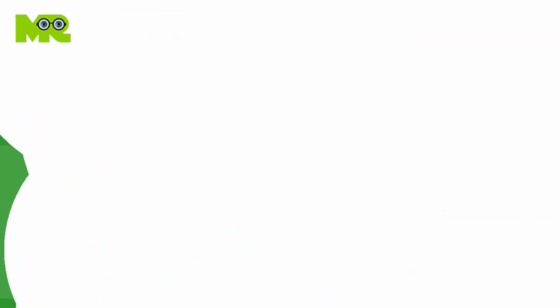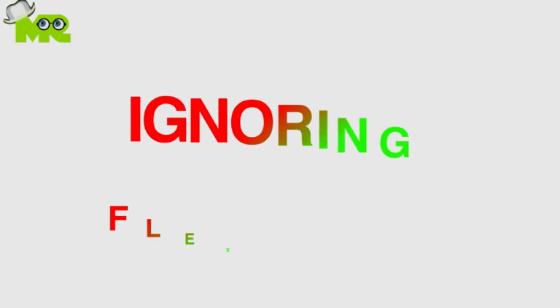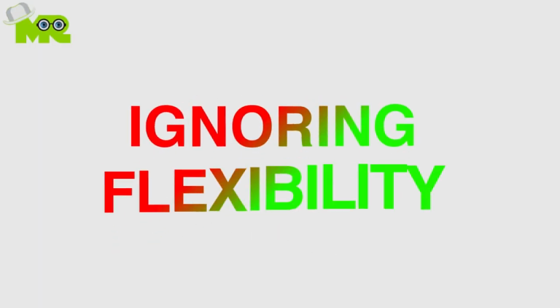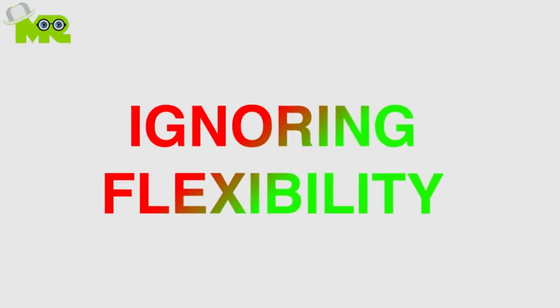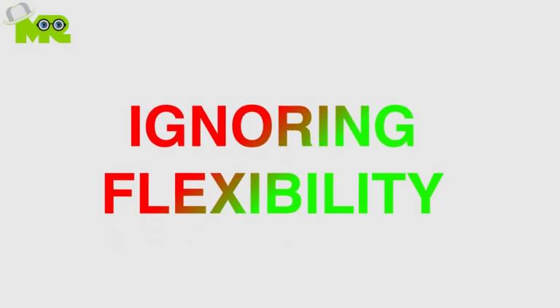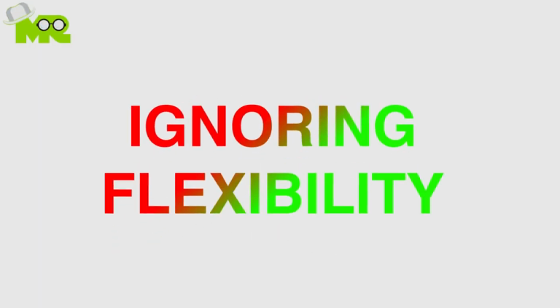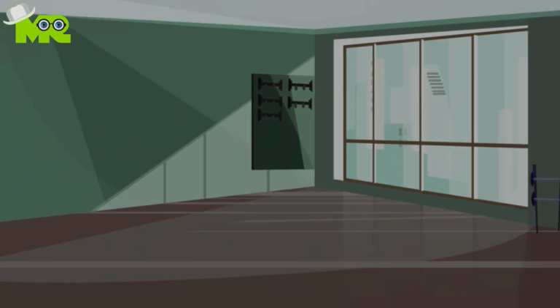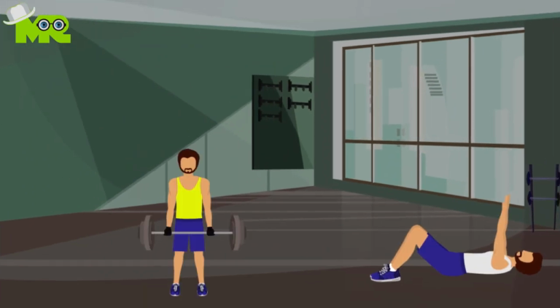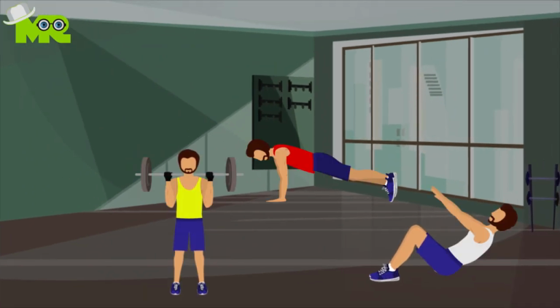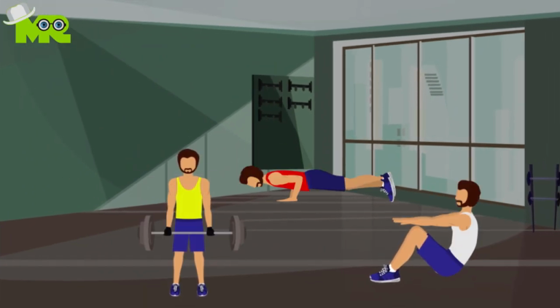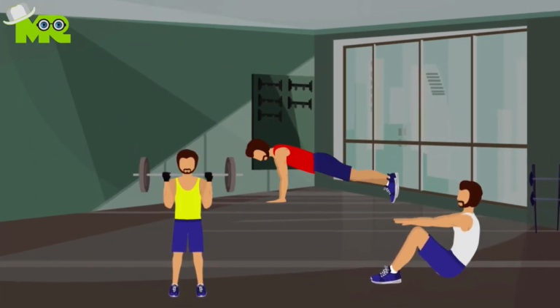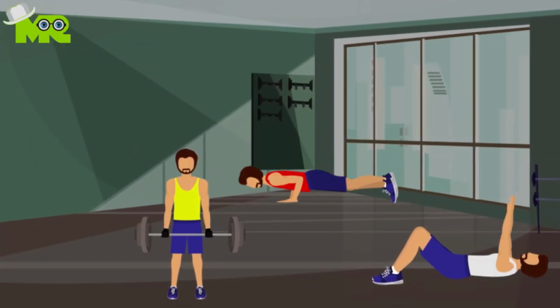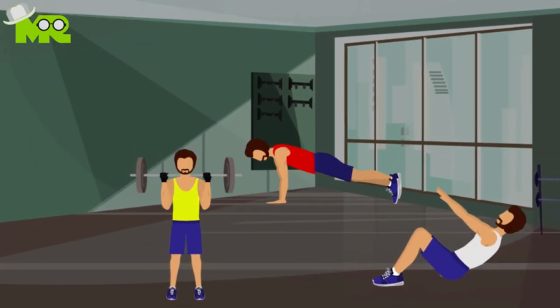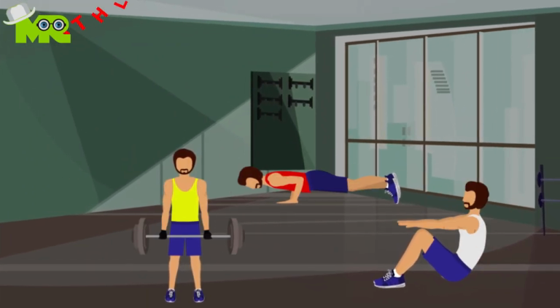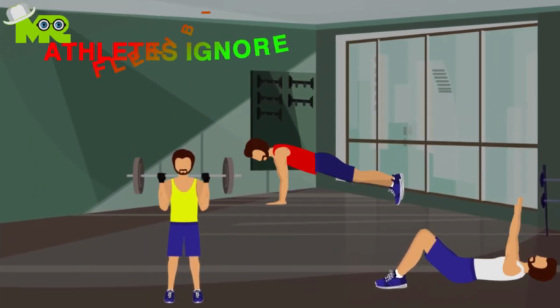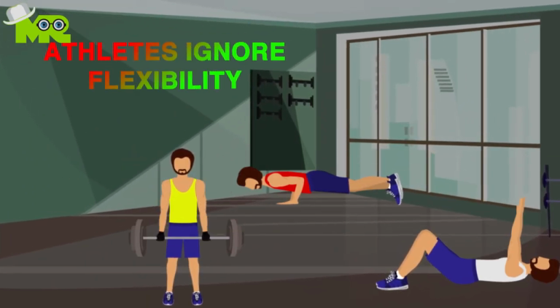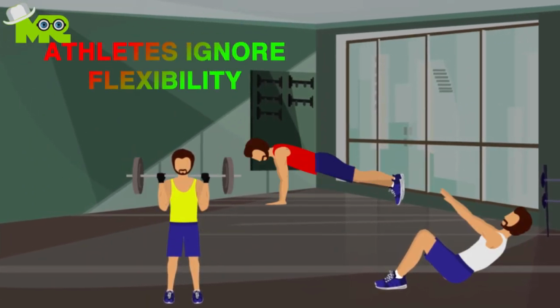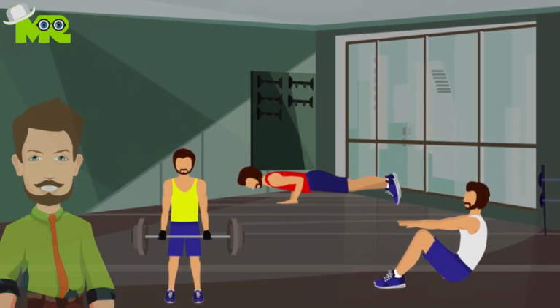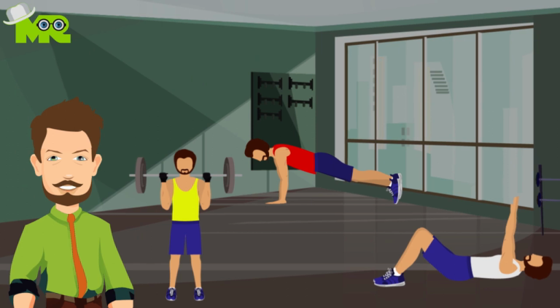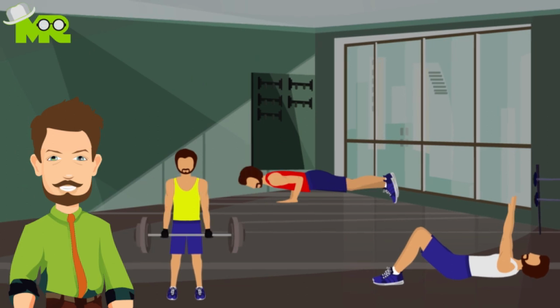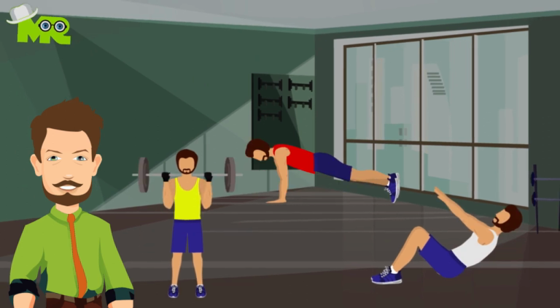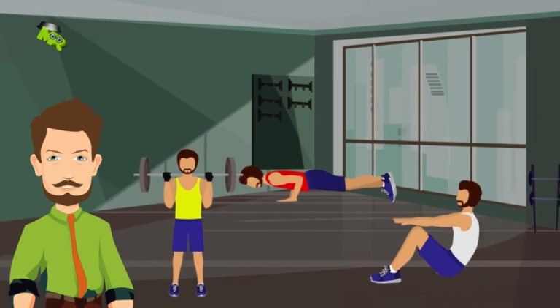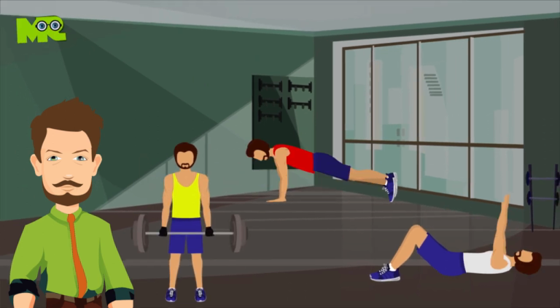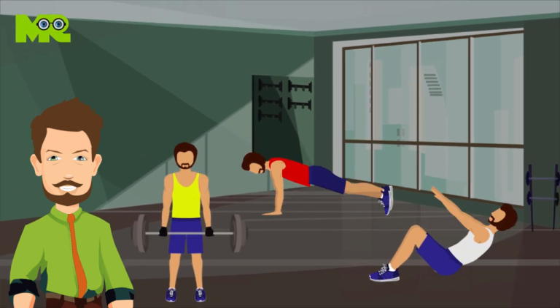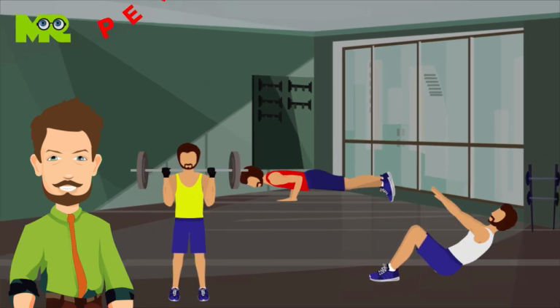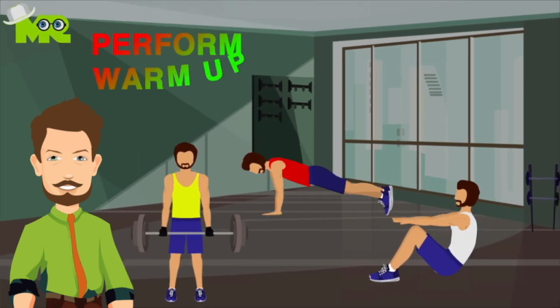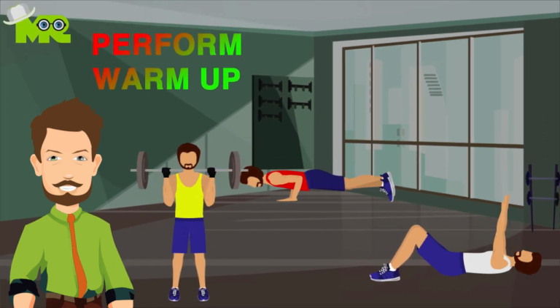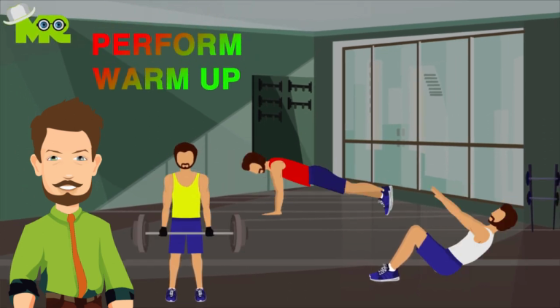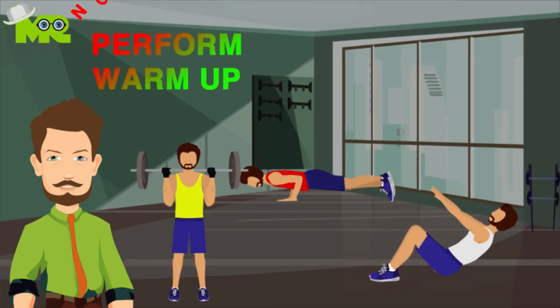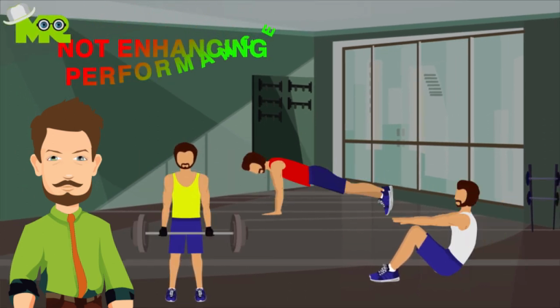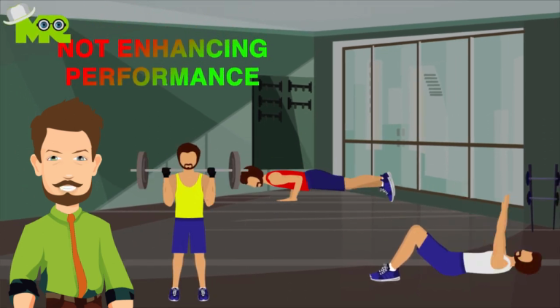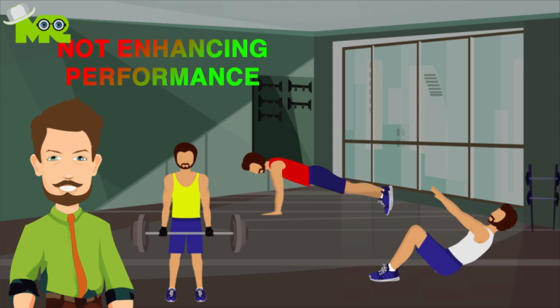Ignoring flexibility. Athletes, when working on their bodies in the weight section, tend to ignore their flexibility. Usually, athletes use flexibility exercises to perform warm-up, but not to enhance their performance.